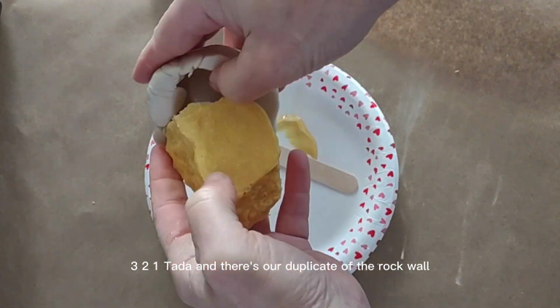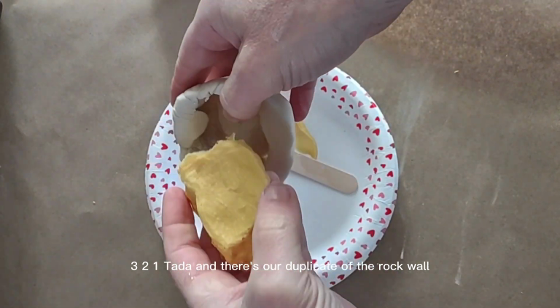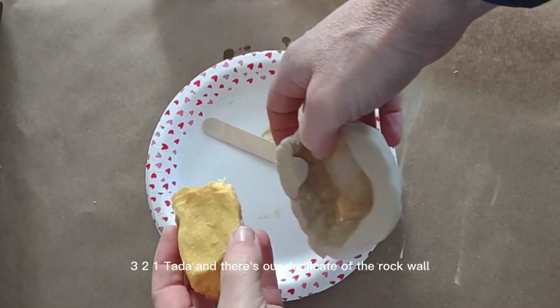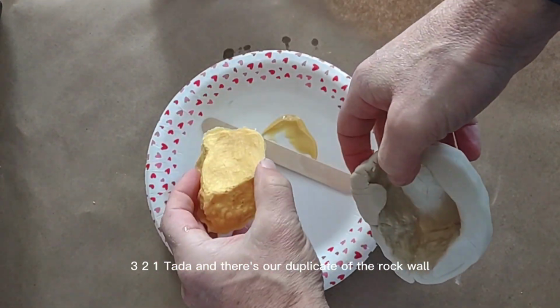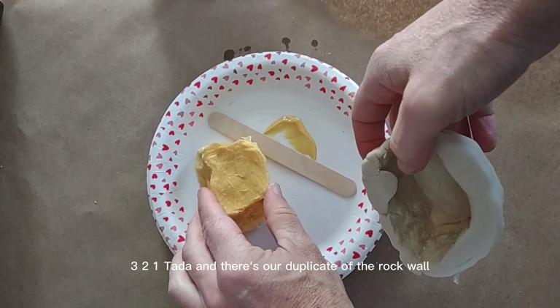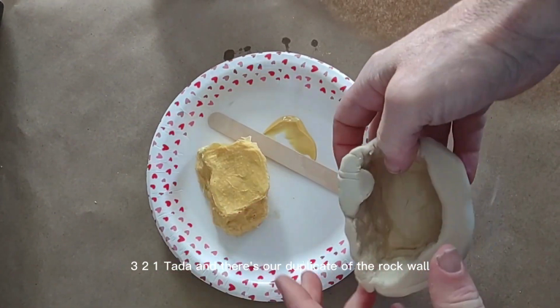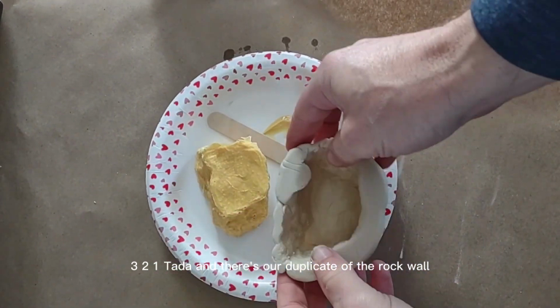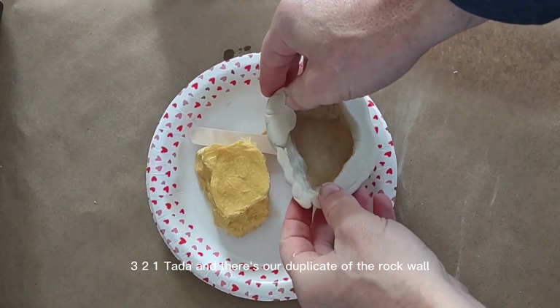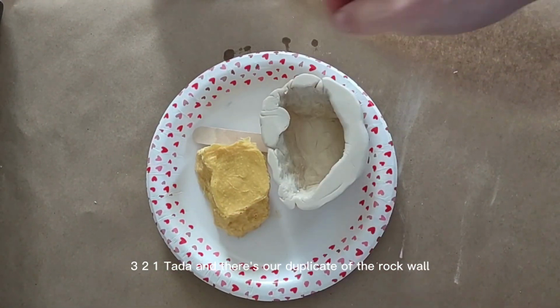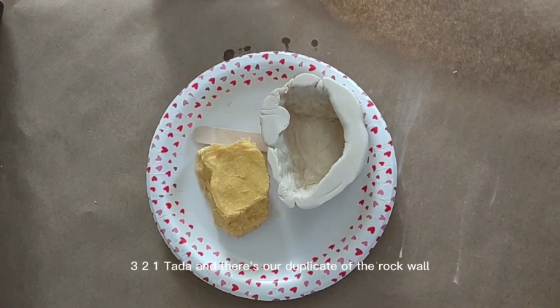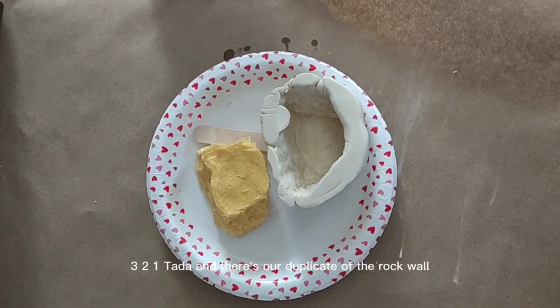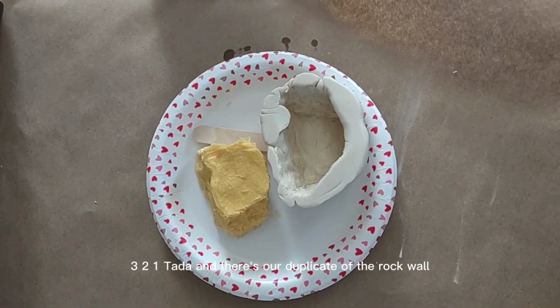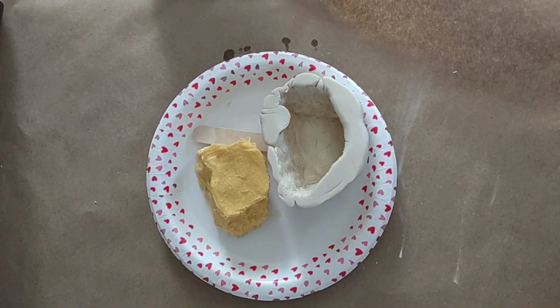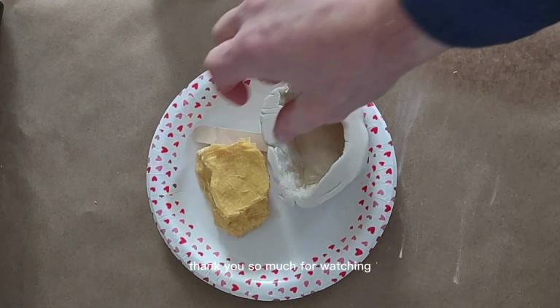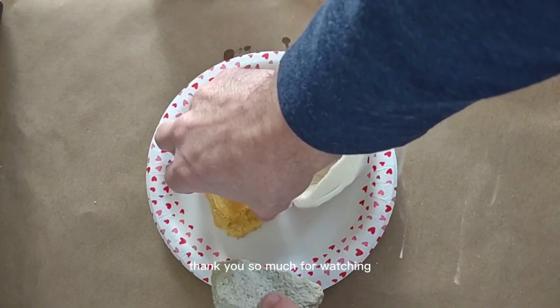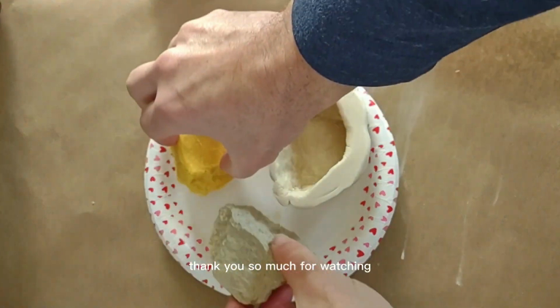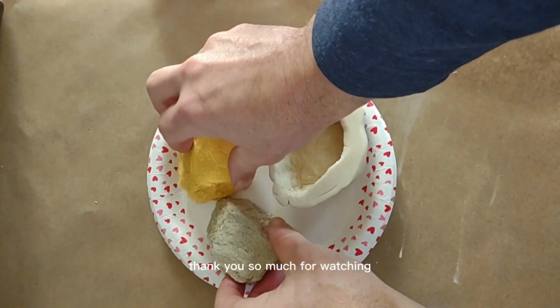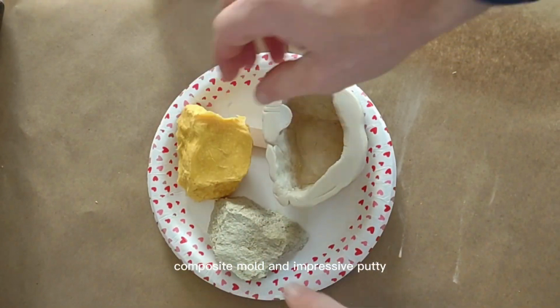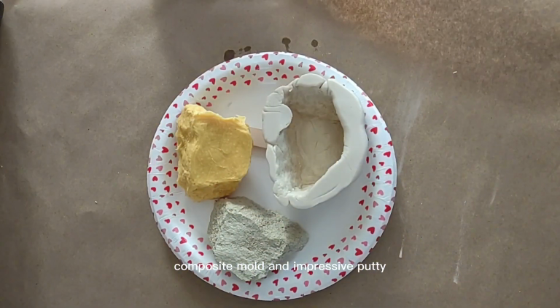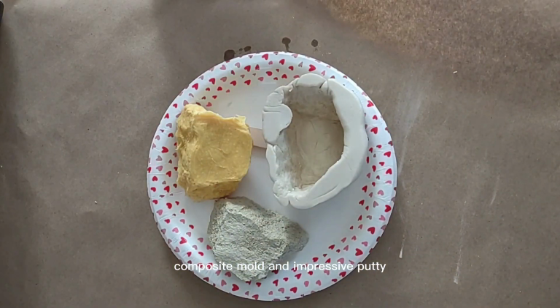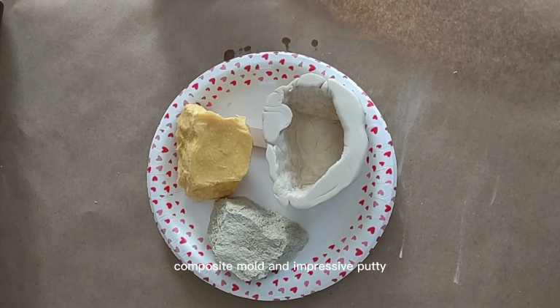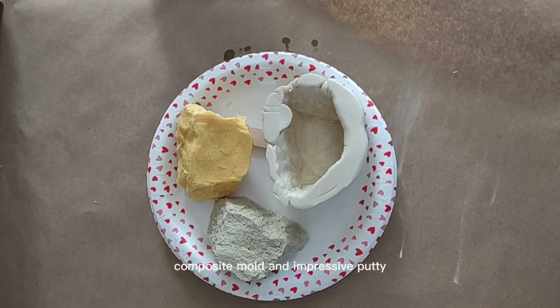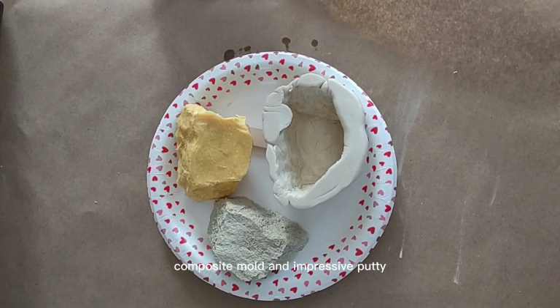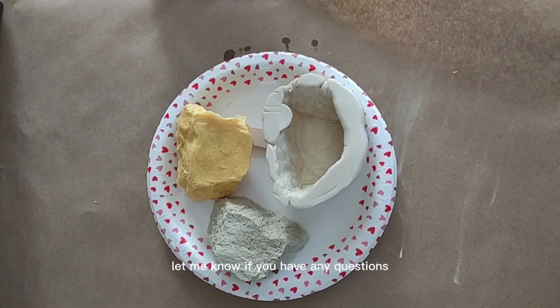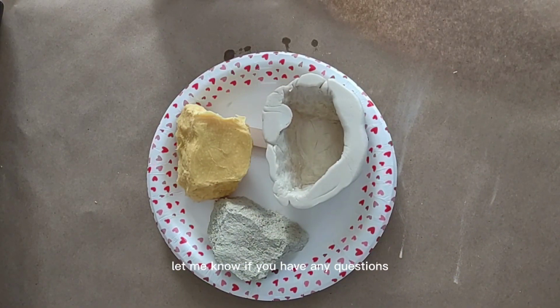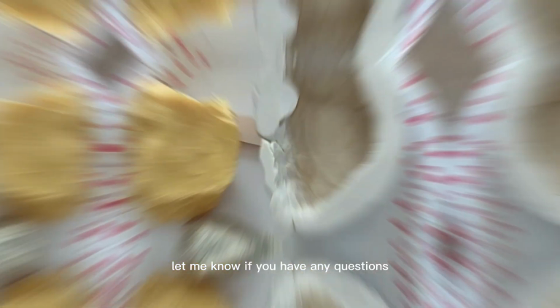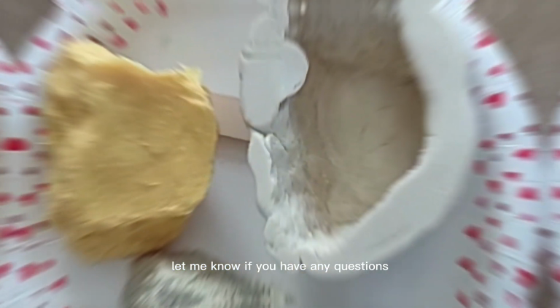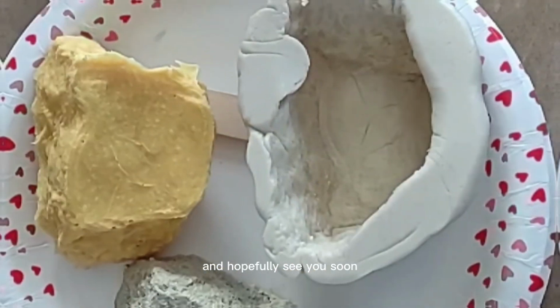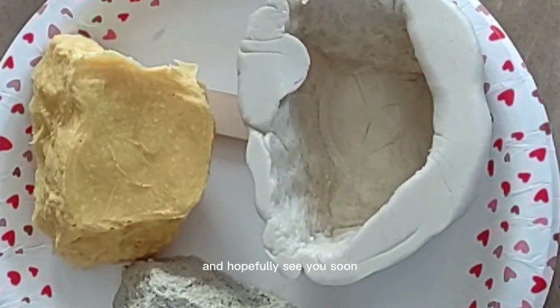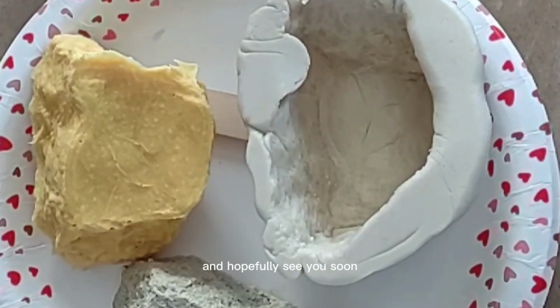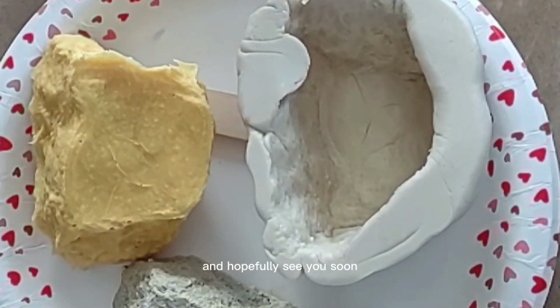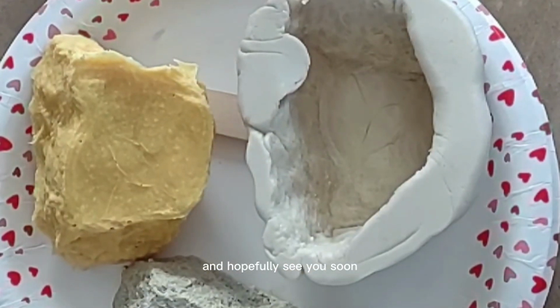Ta-da! There's our duplicate of the rock wall handhold. Thank you so much for watching. Let me know if you have any questions and hopefully see you soon.